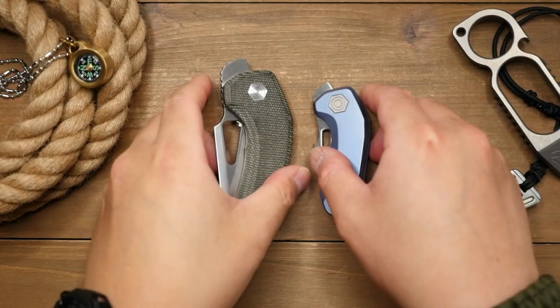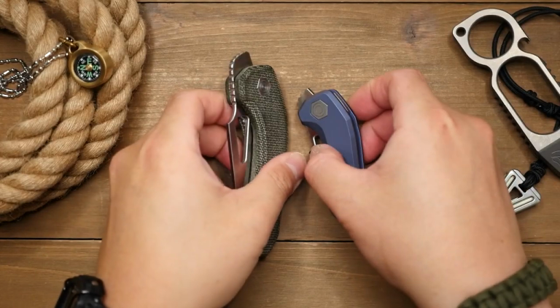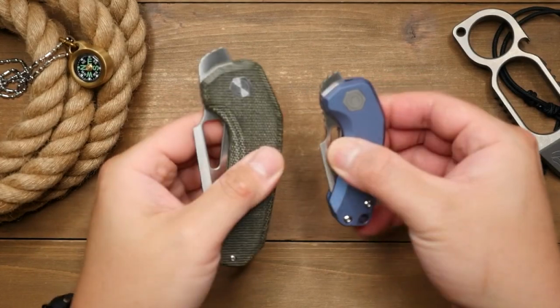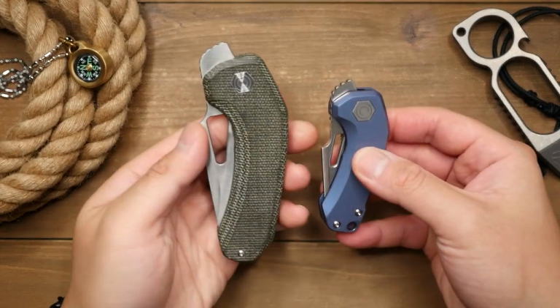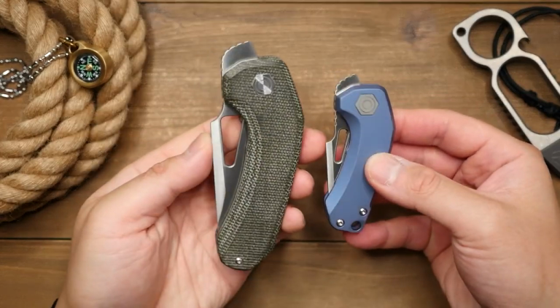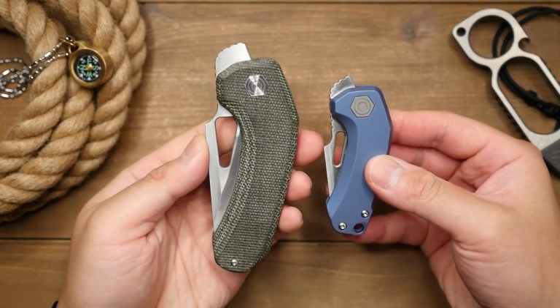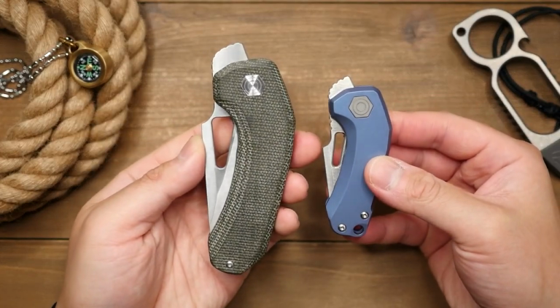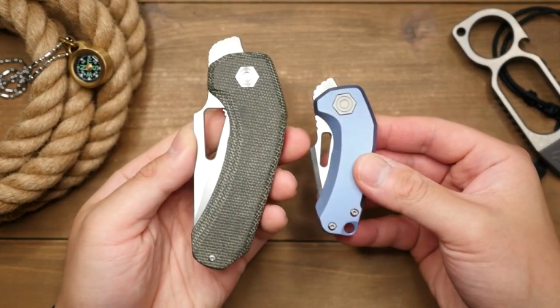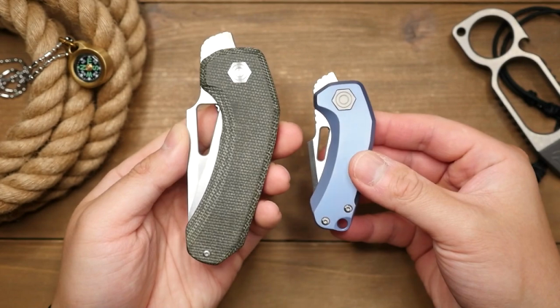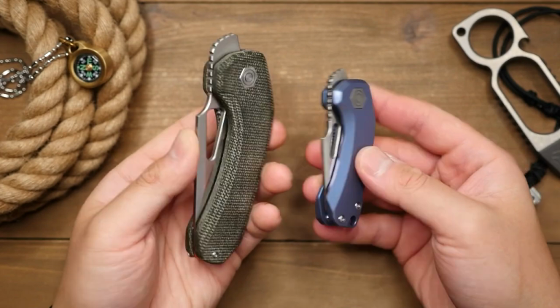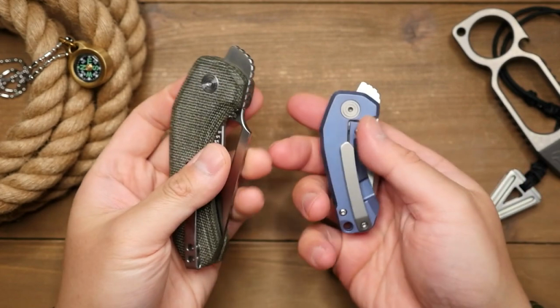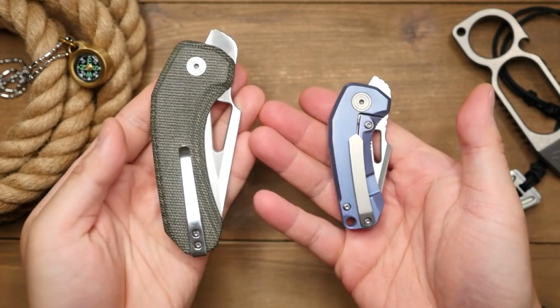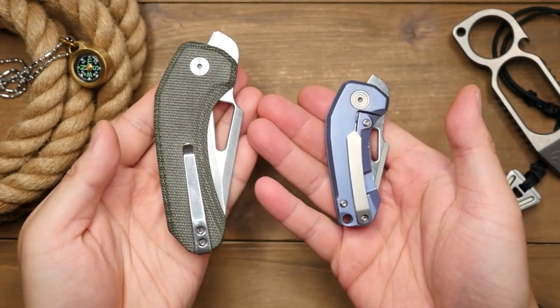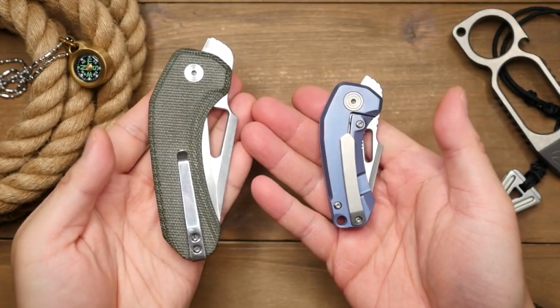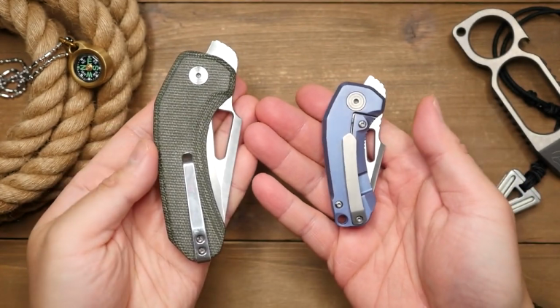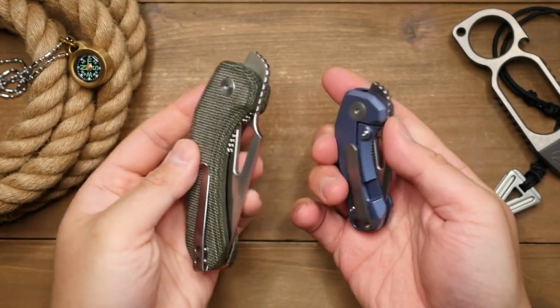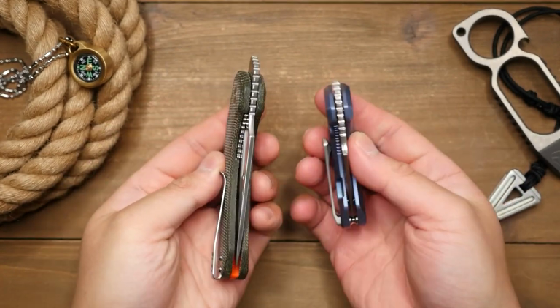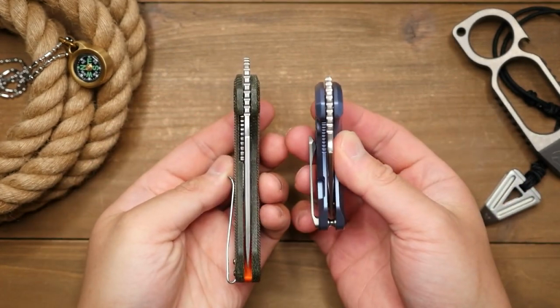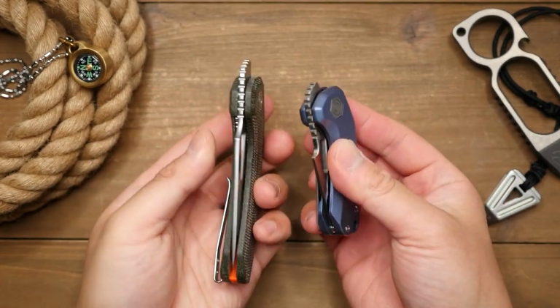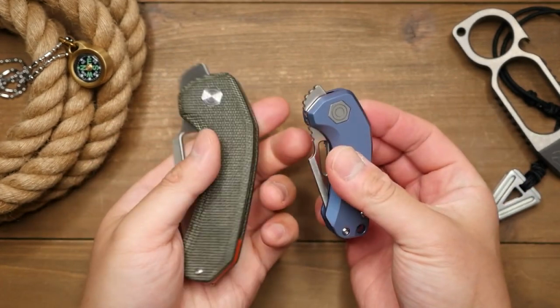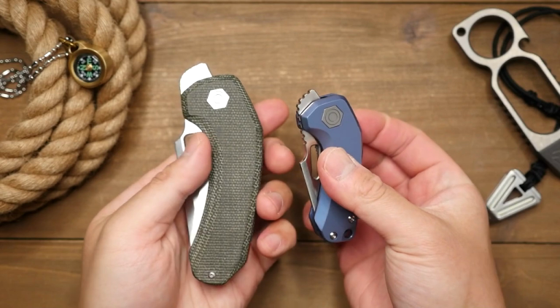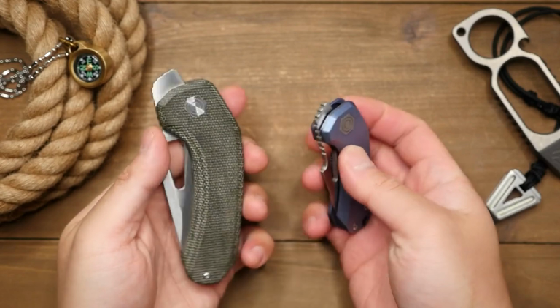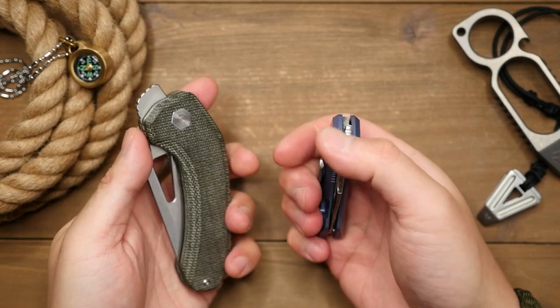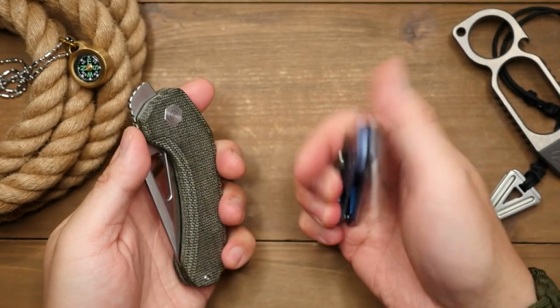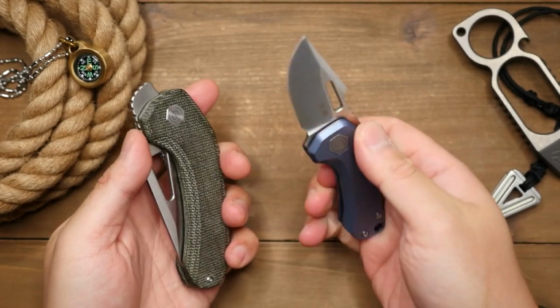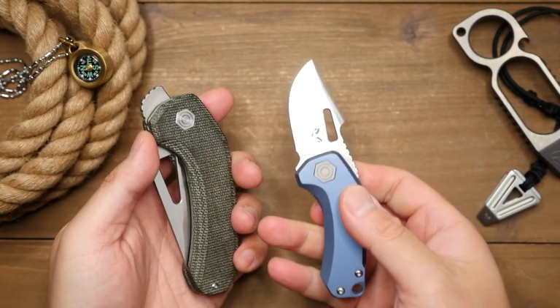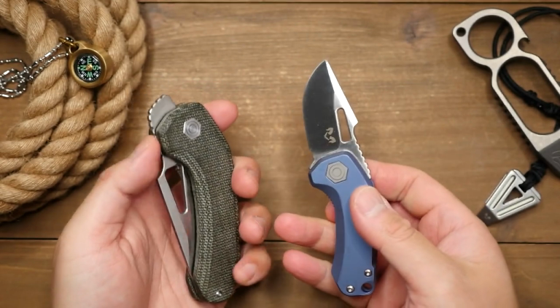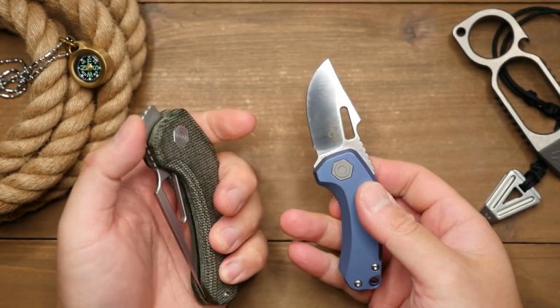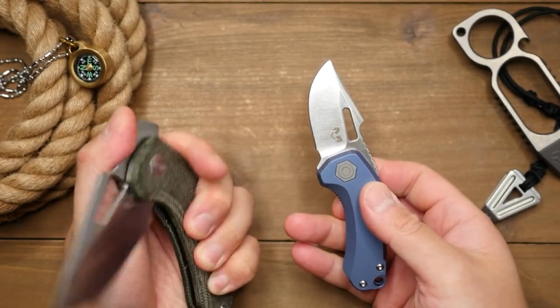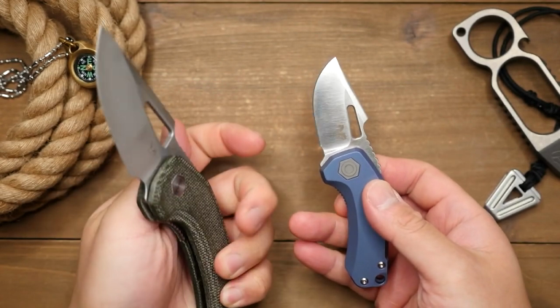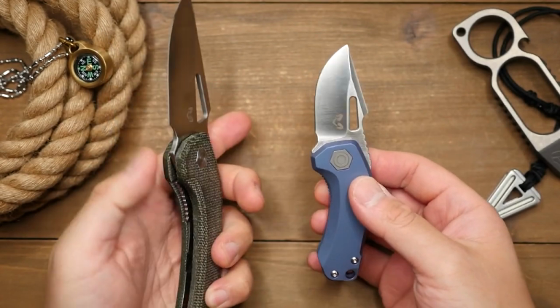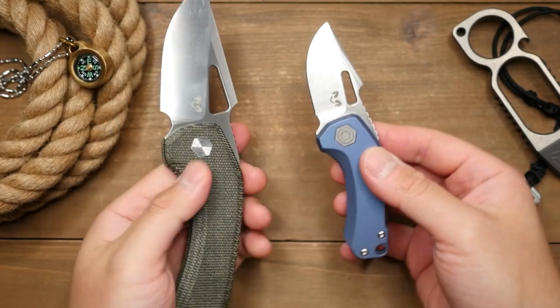Getting right into it, some of you may be familiar with the original Jhin, which is this little guy here, and the current one is this supersized version. It is quite literally an enlarged version of the original with just about the same proportions and design.